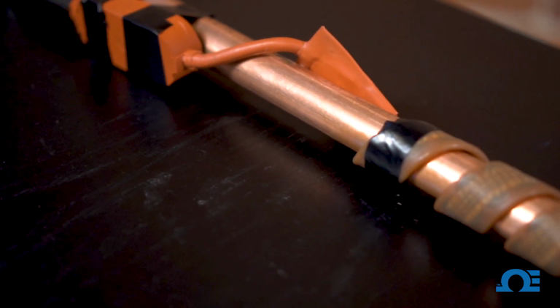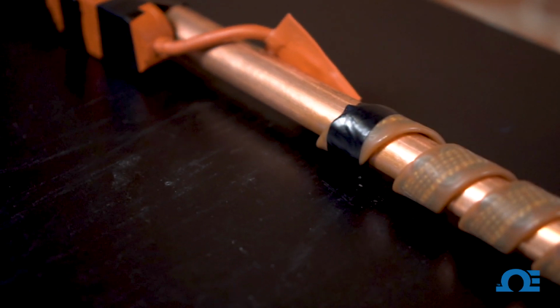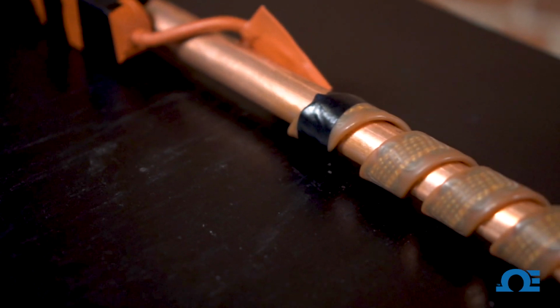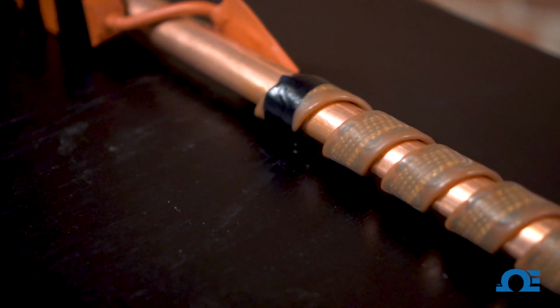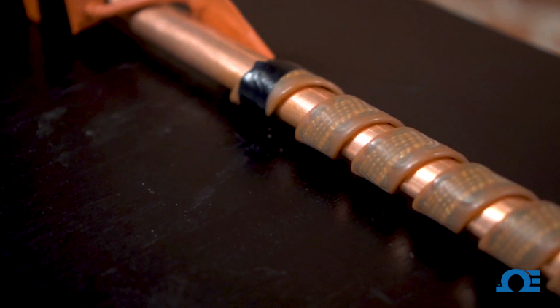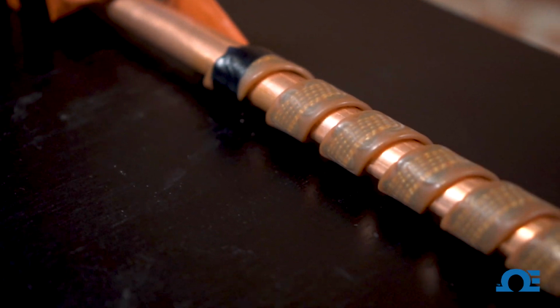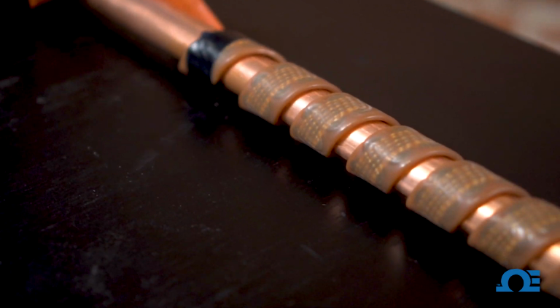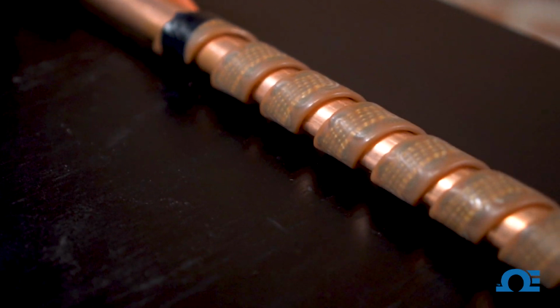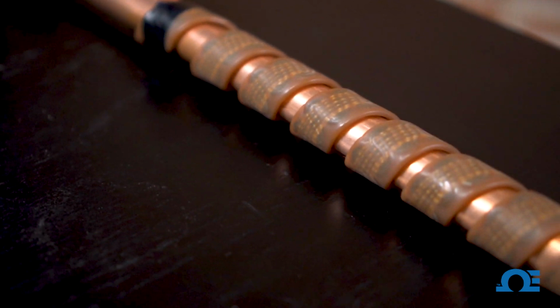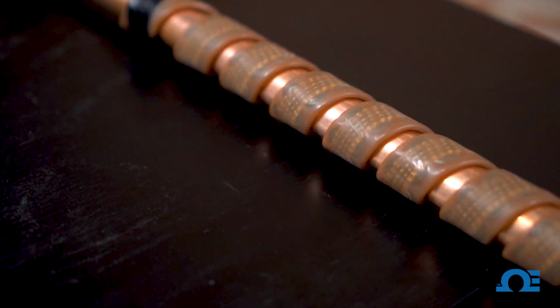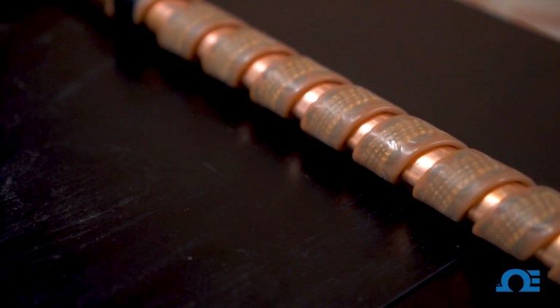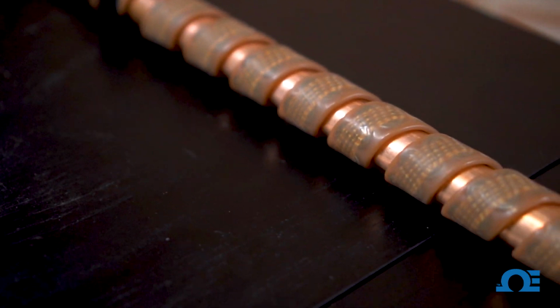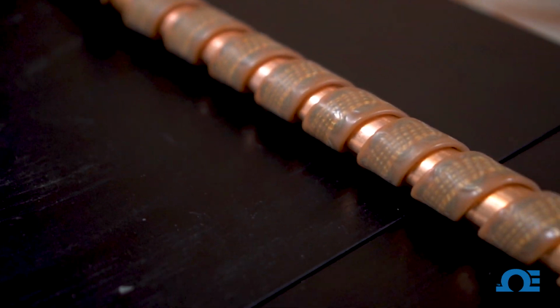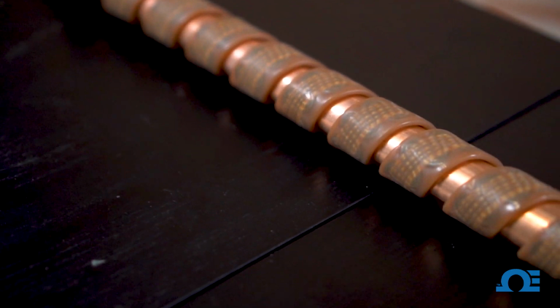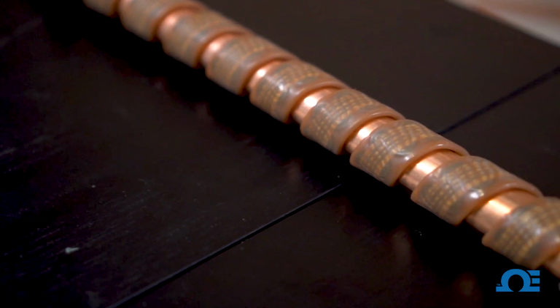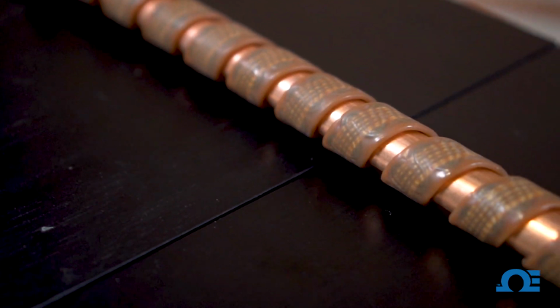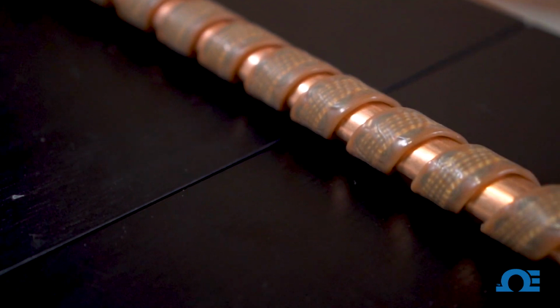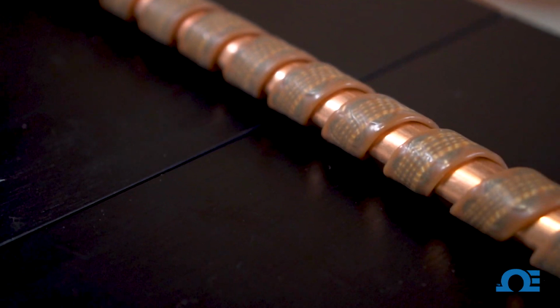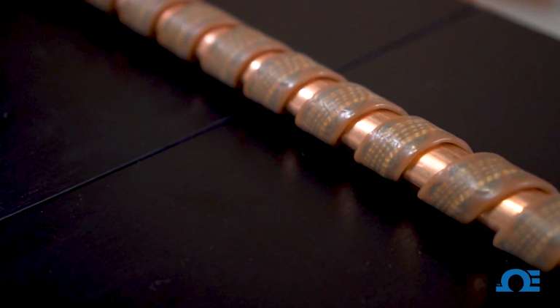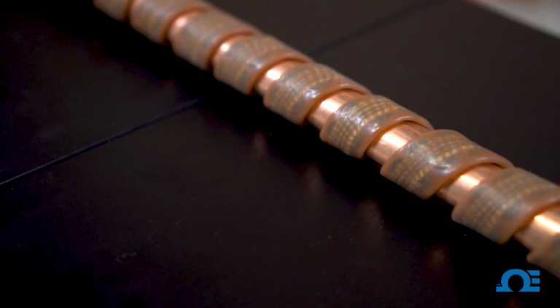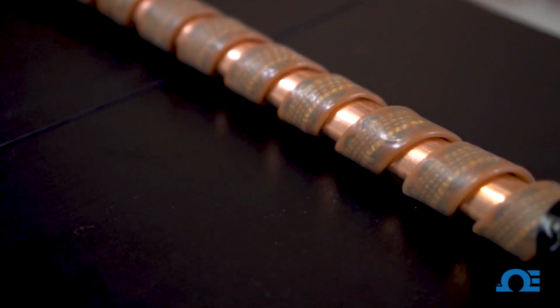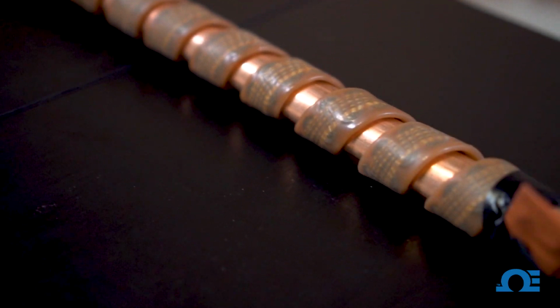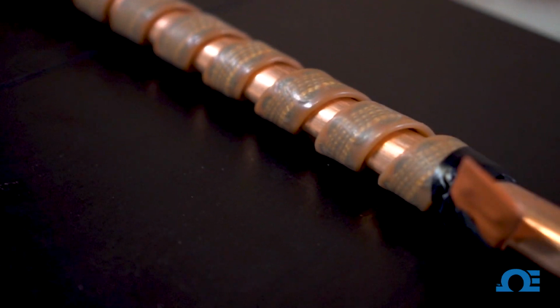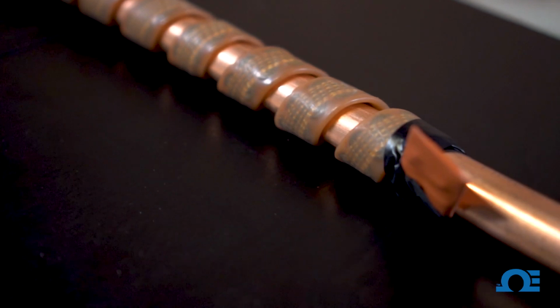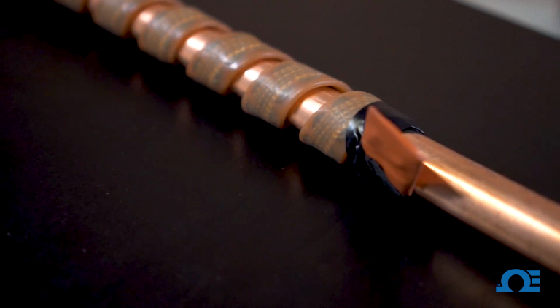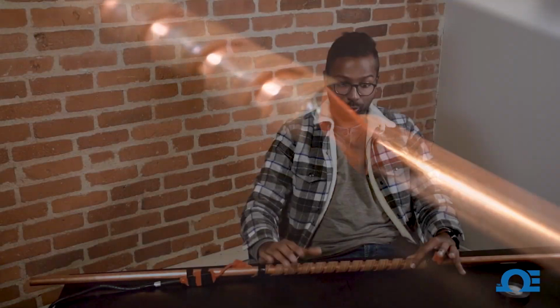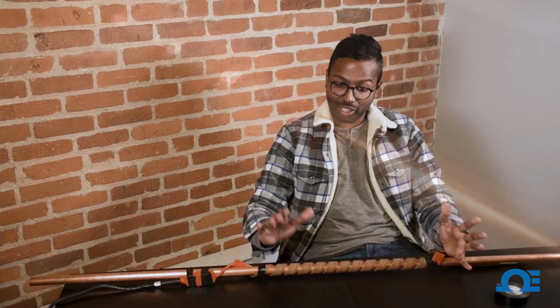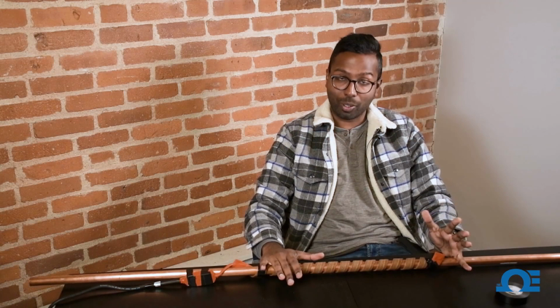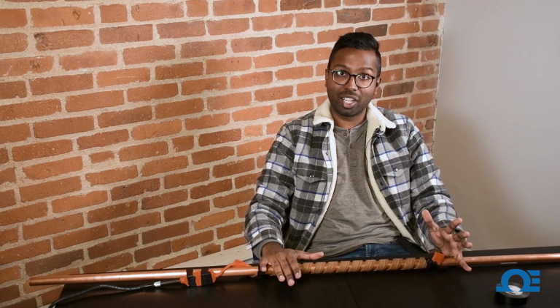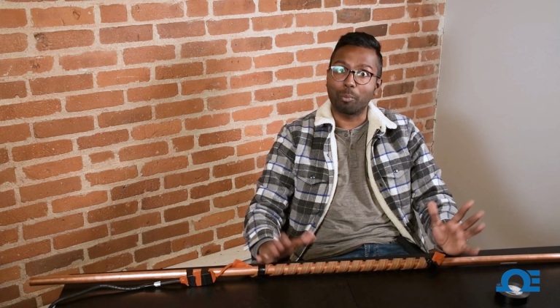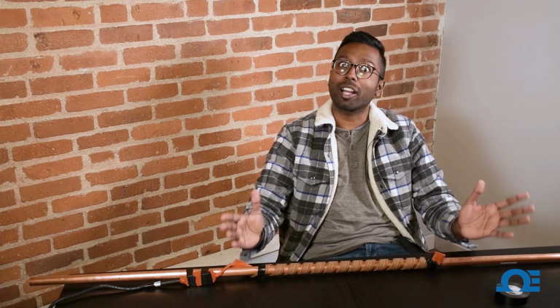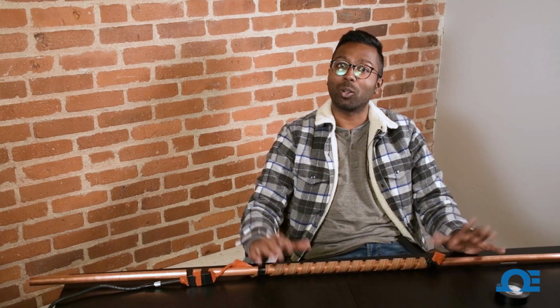So there you have it guys. The heat tape is tightly wrapped. There are no gaps between the heating tape and the piping. There are no overlaps. So we're ready to power it up — bring on the cold.